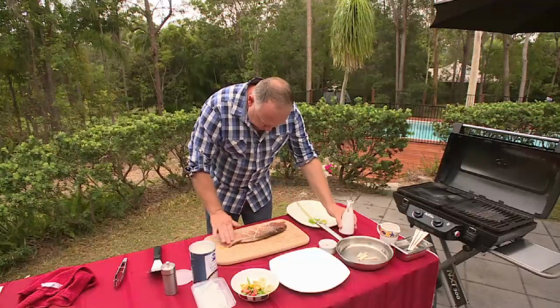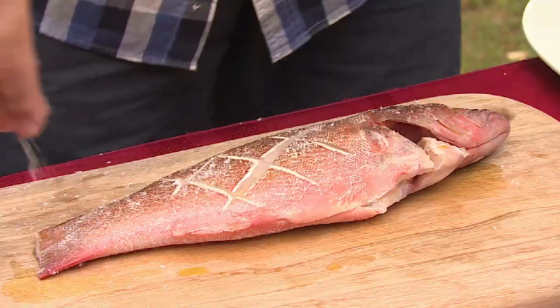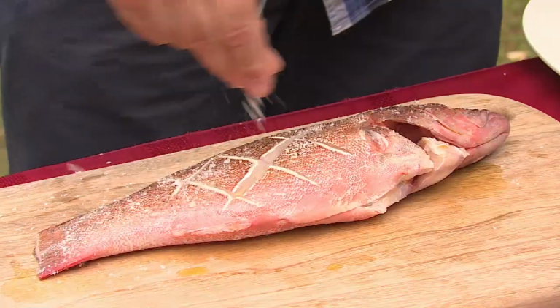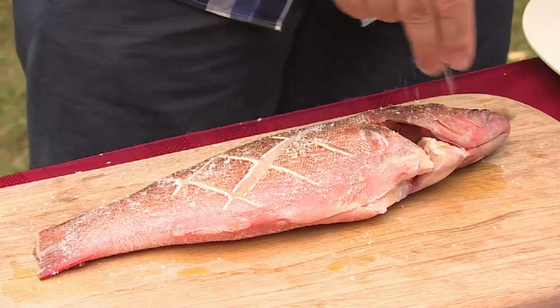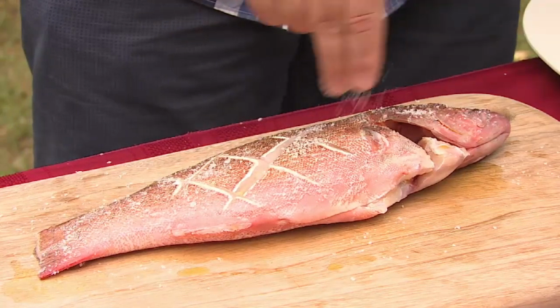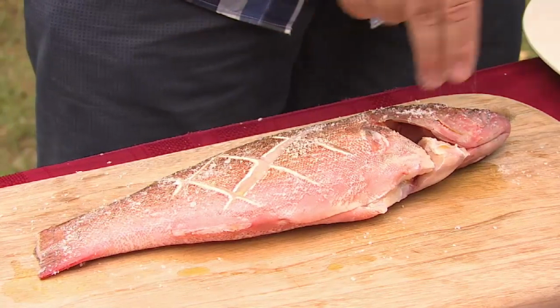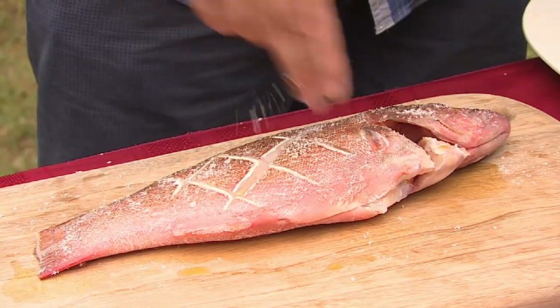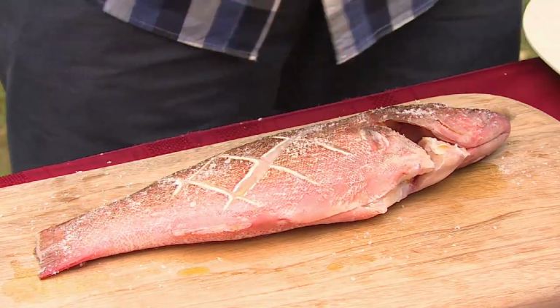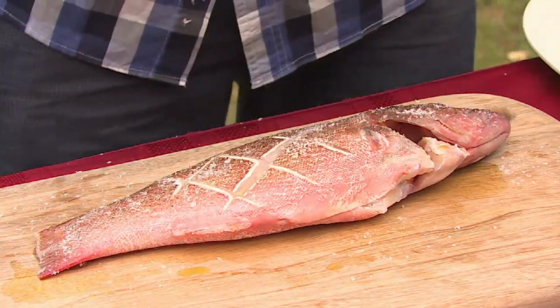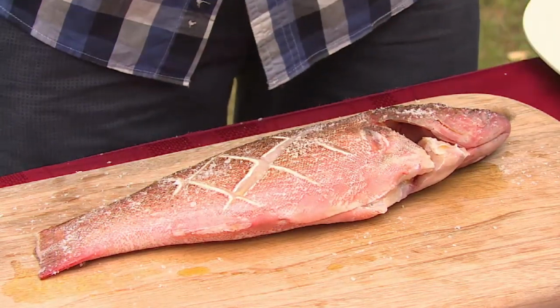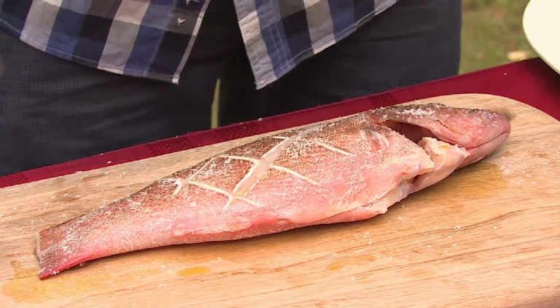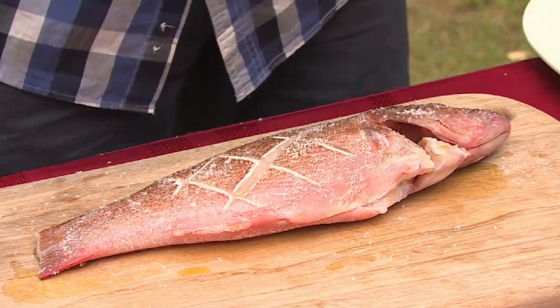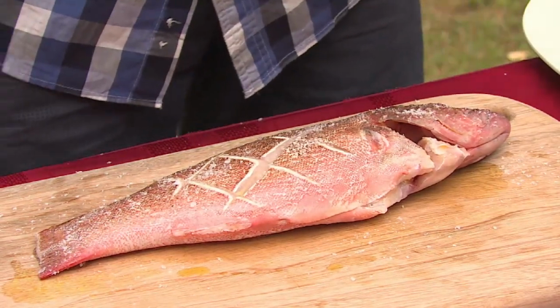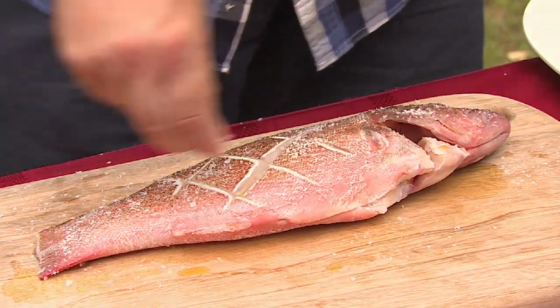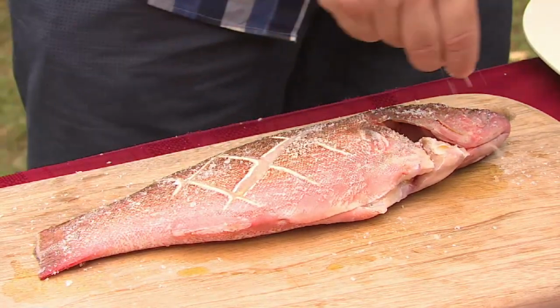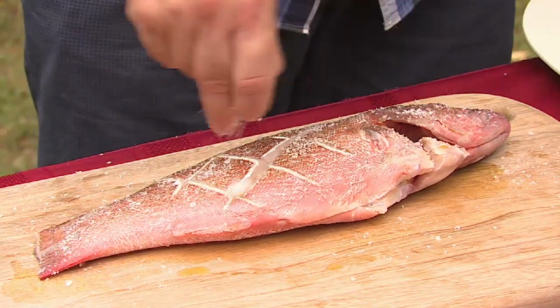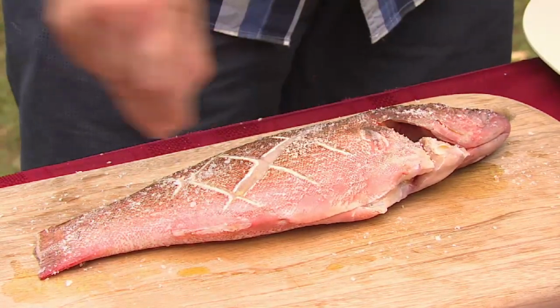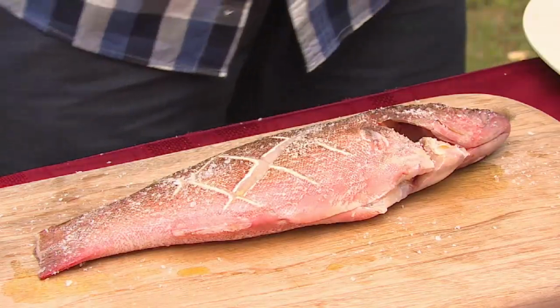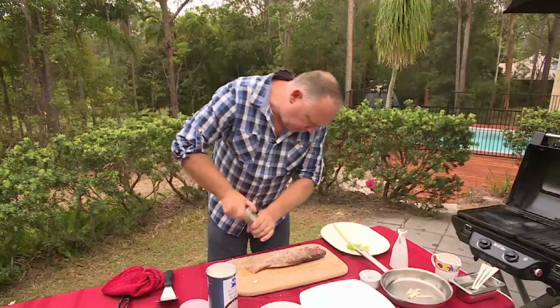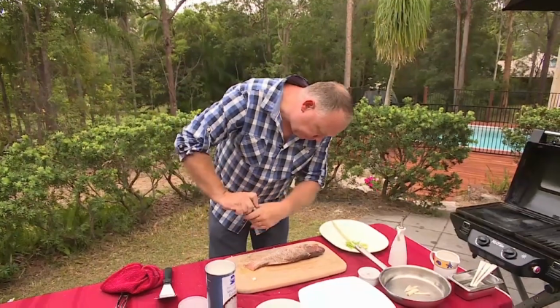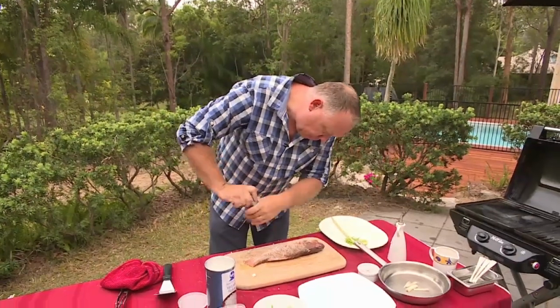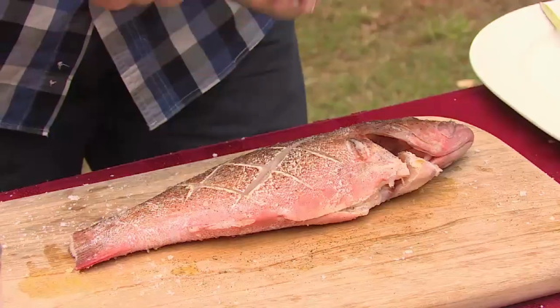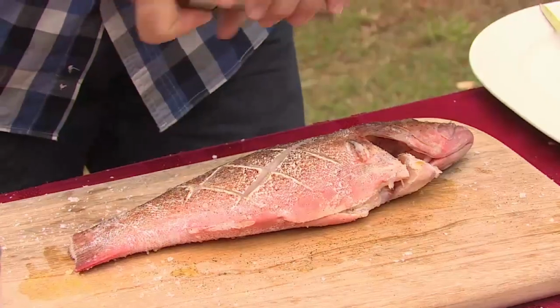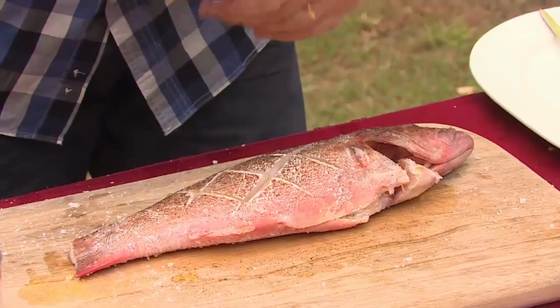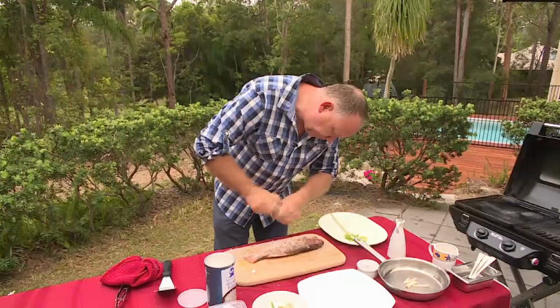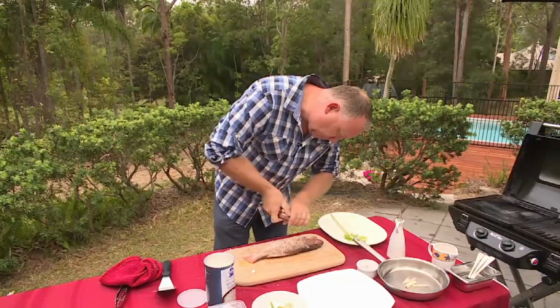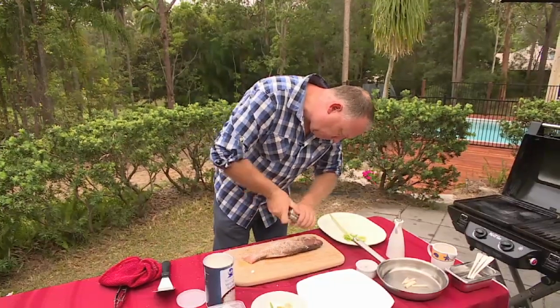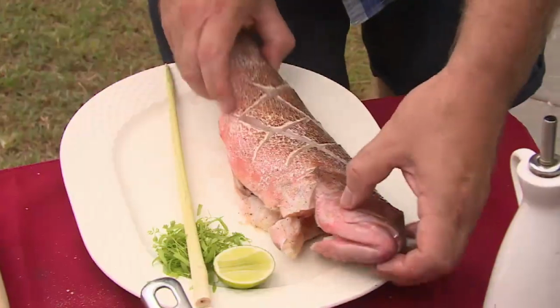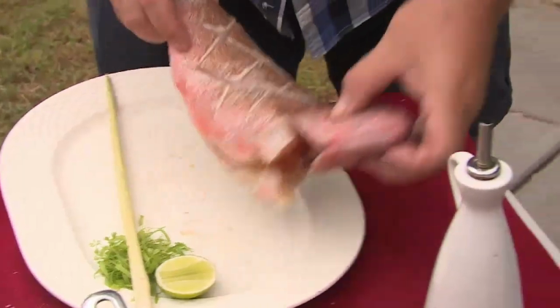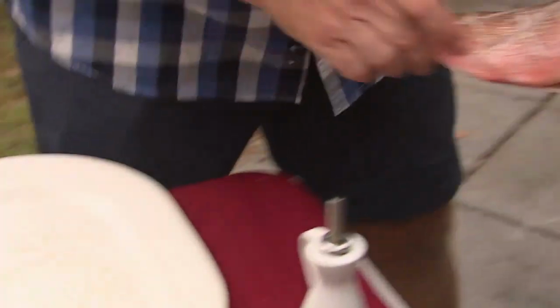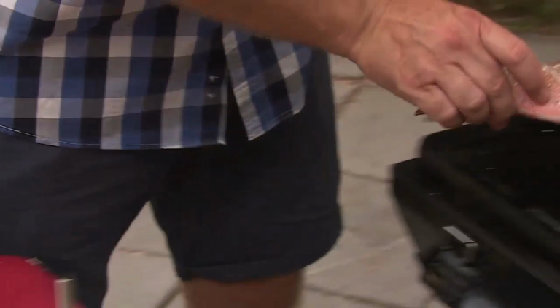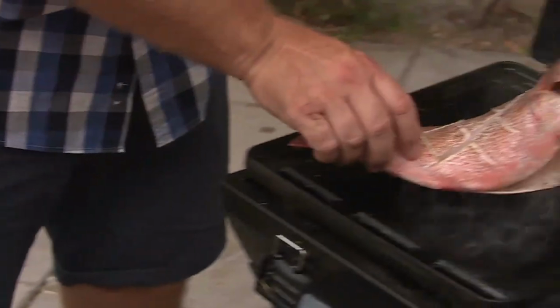Plenty of sea salt goes on. Now it looks like a lot of sea salt but it actually isn't — we lose a lot of it in the cooking. Now a little bit of pepper. Our trout is now ready for the barbecue.